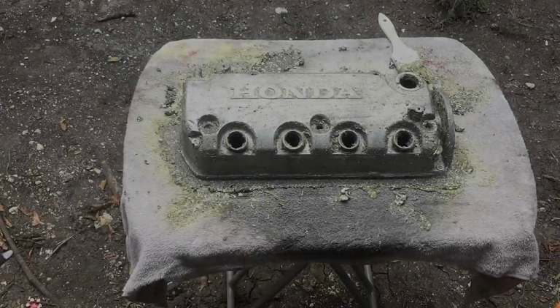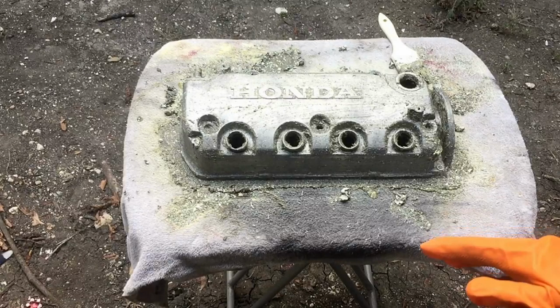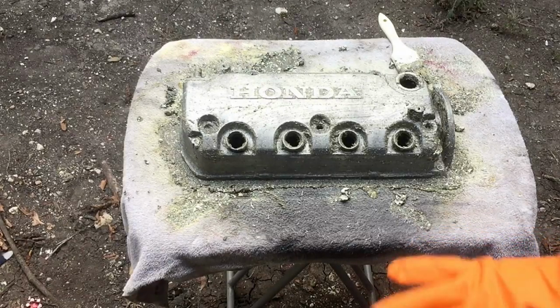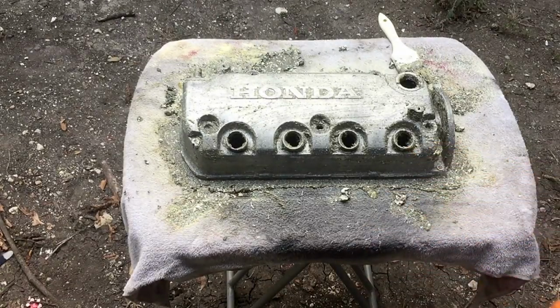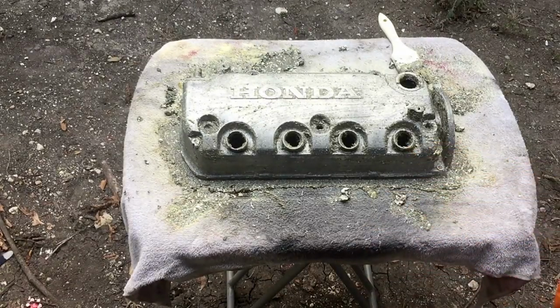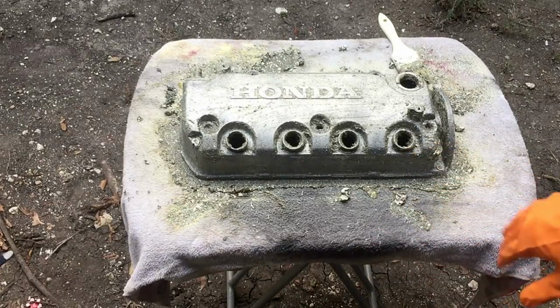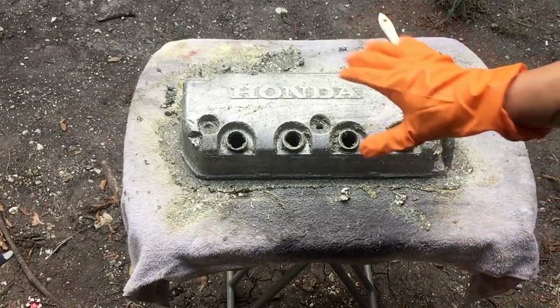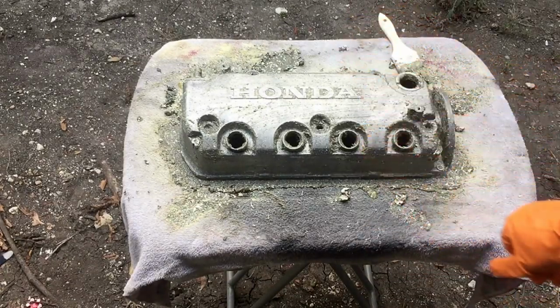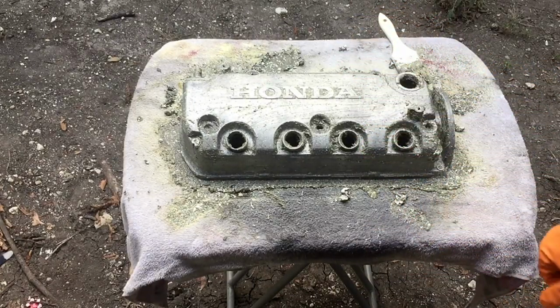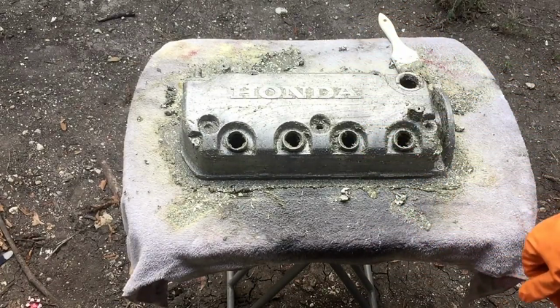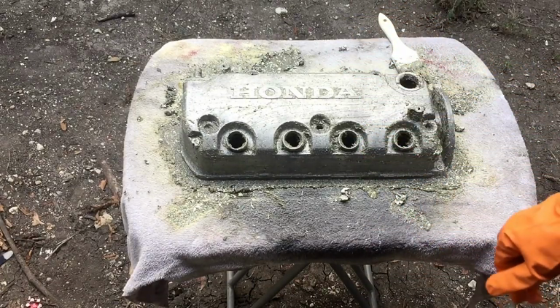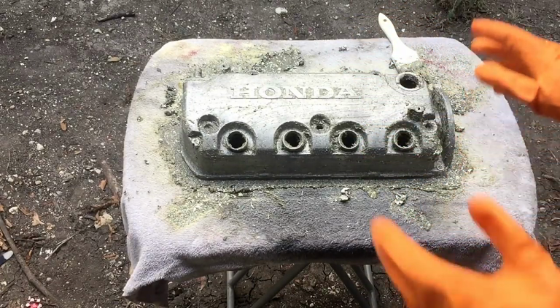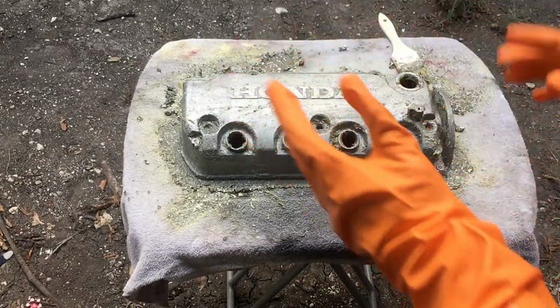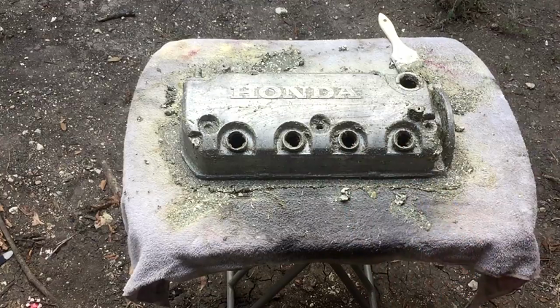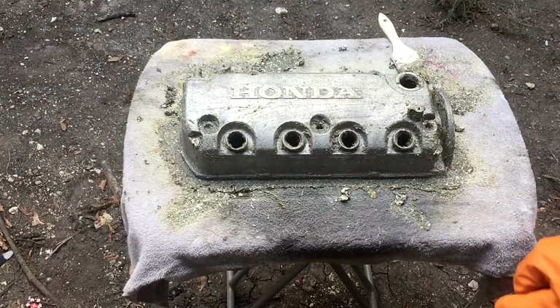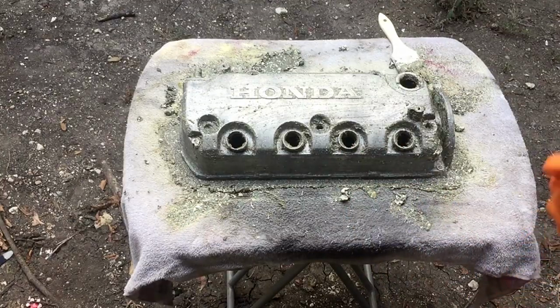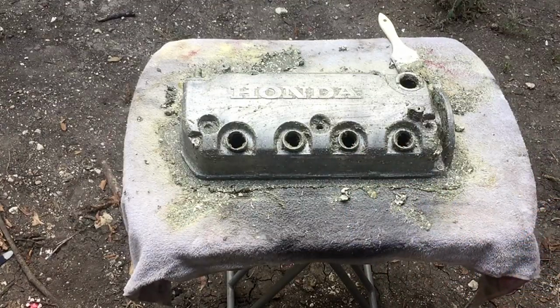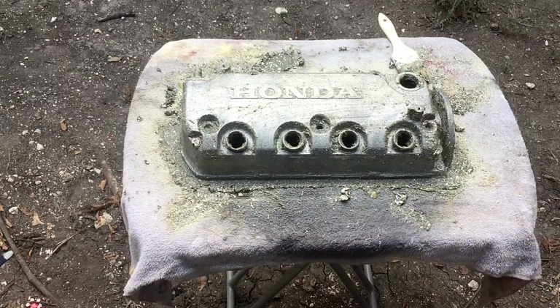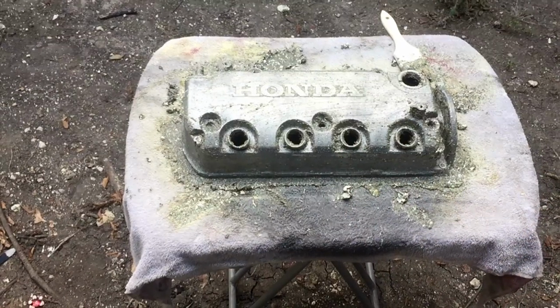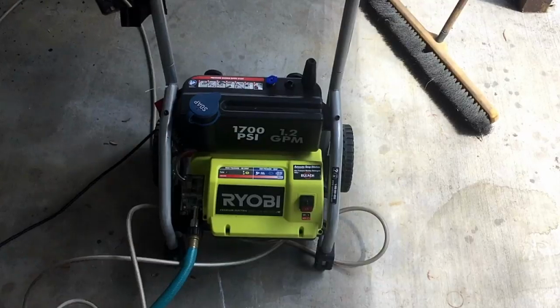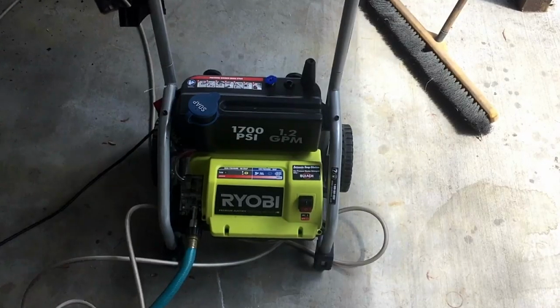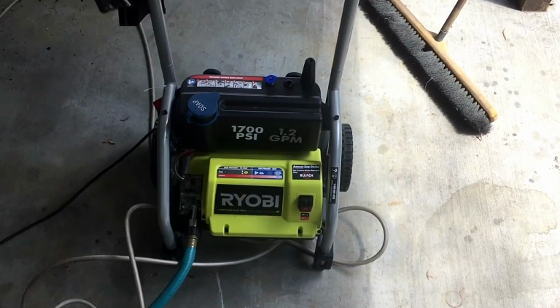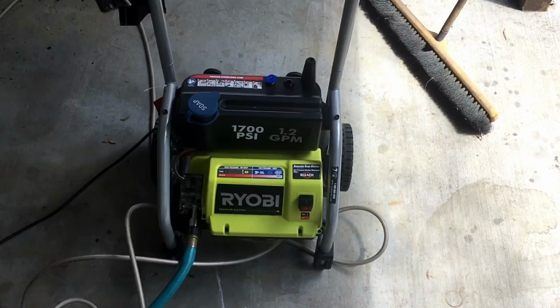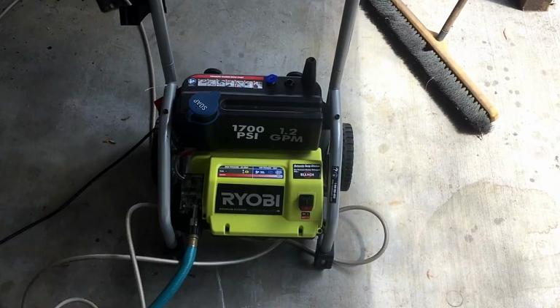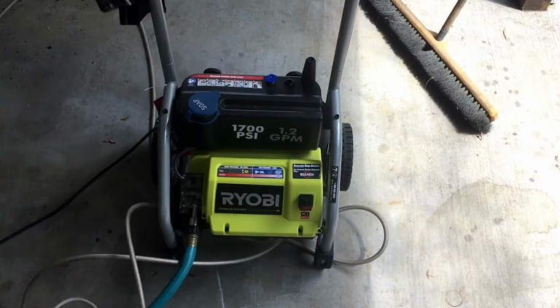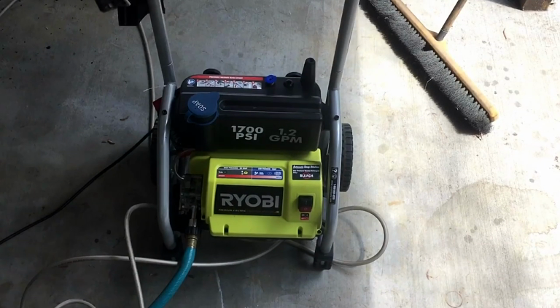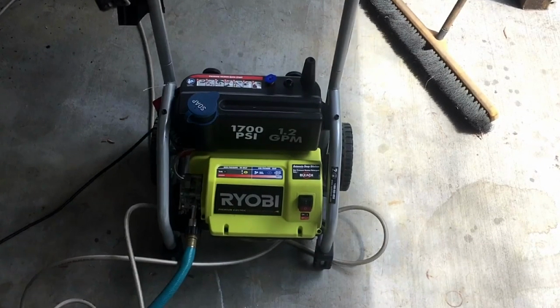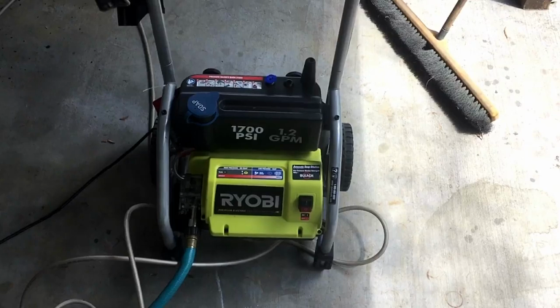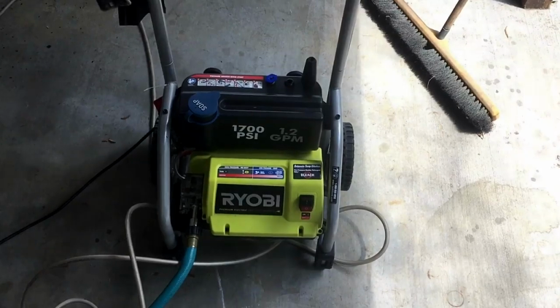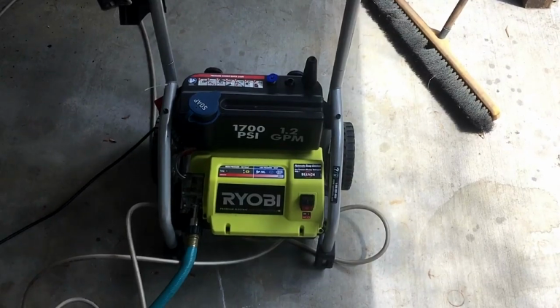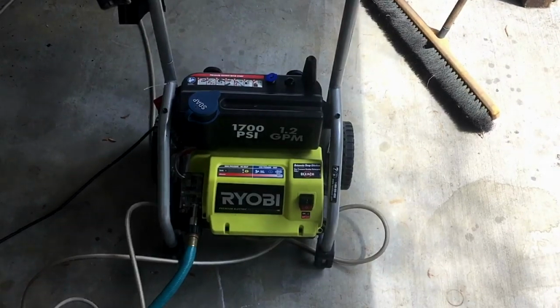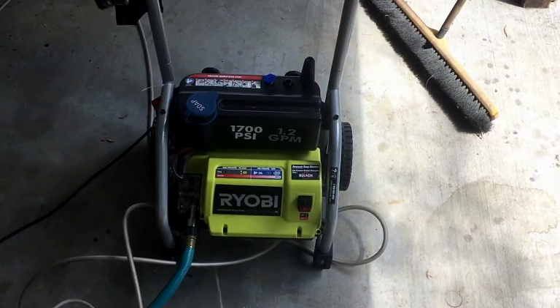It's basically all stripped. I'm just going to go hit it with the pressure washer and then we'll be done with this piece. I'll be using a 1700 PSI Ryobi pressure washer from Home Depot.